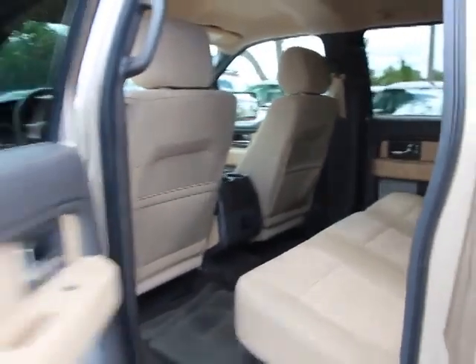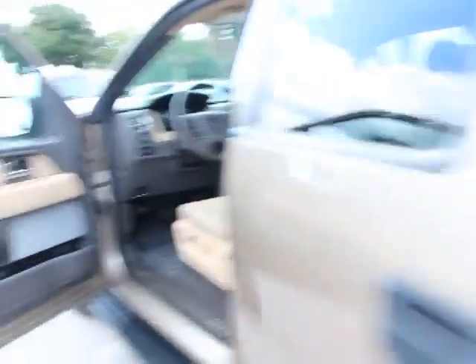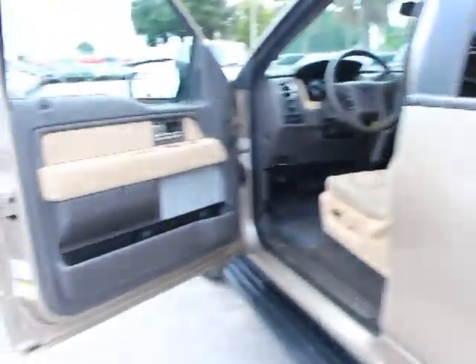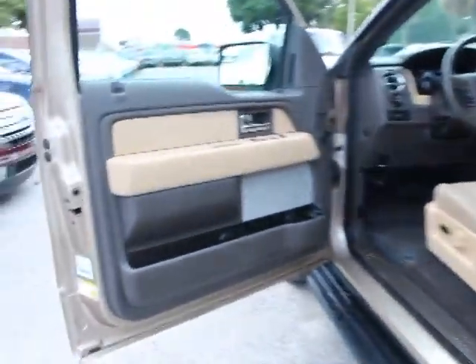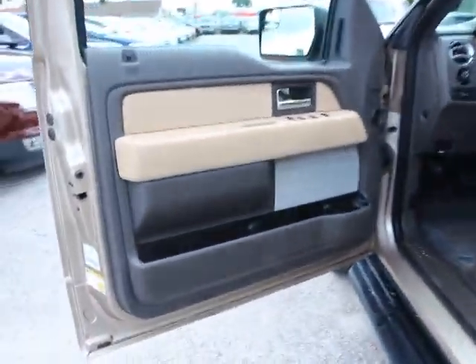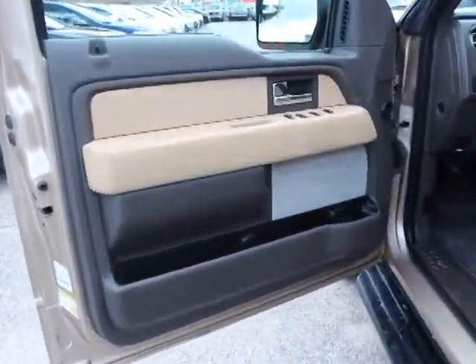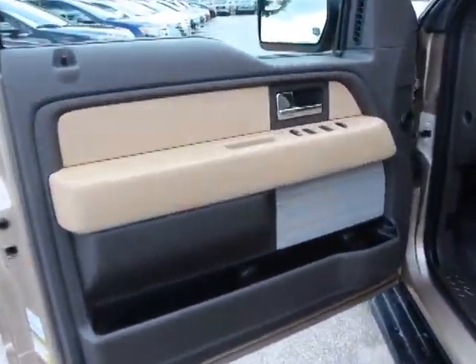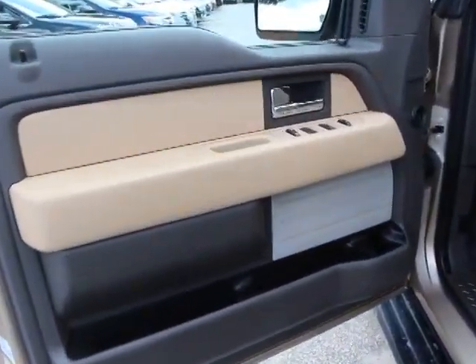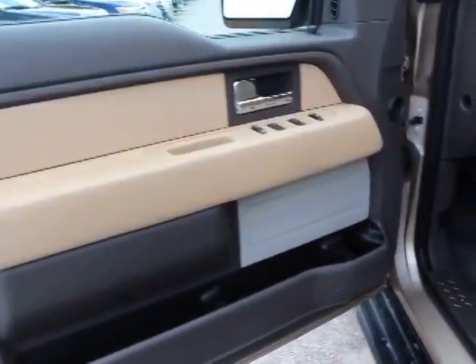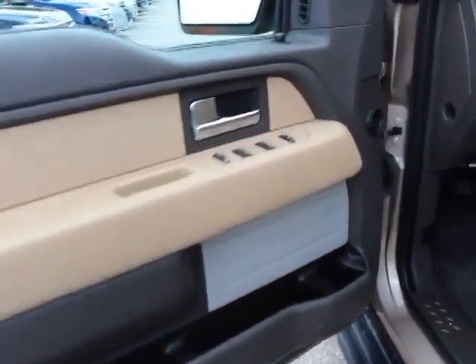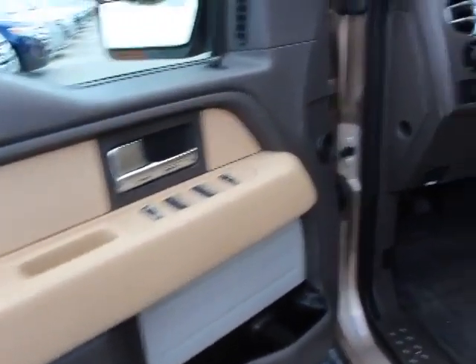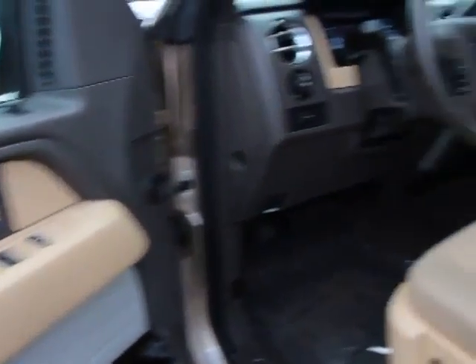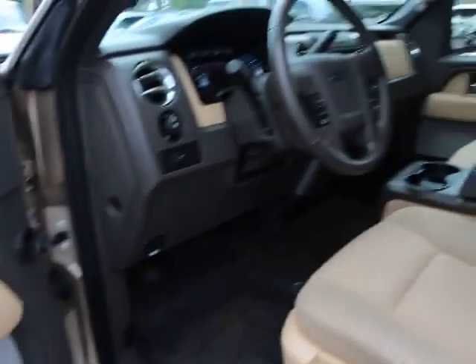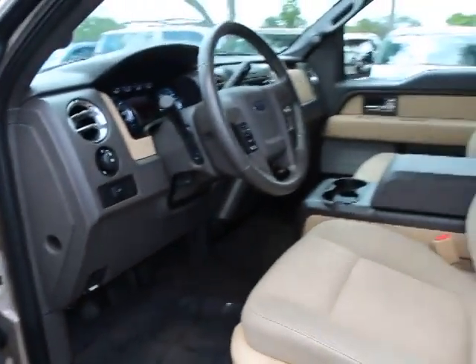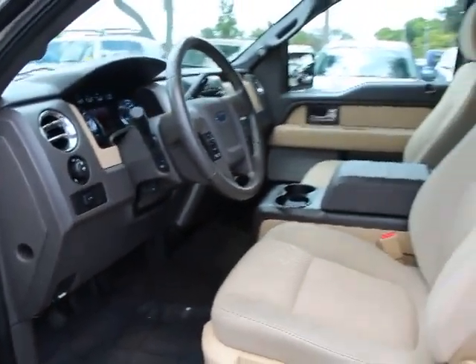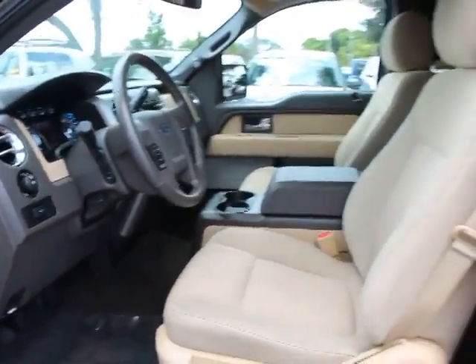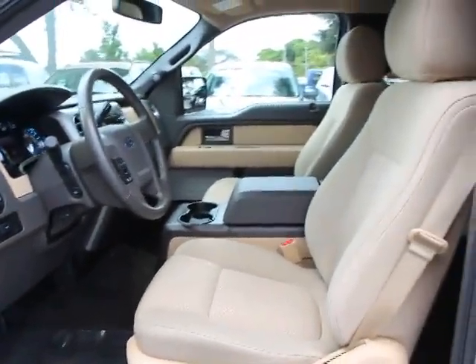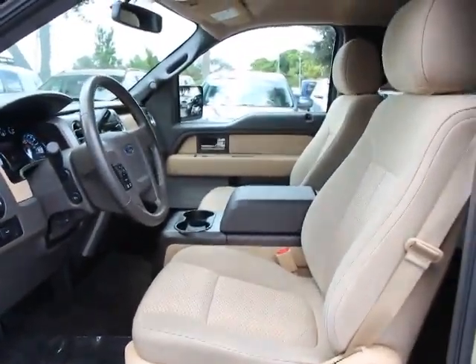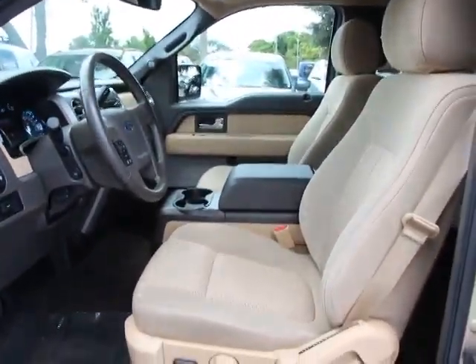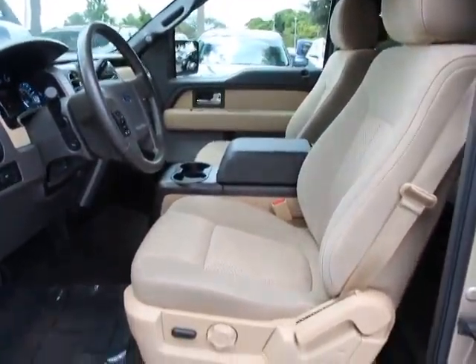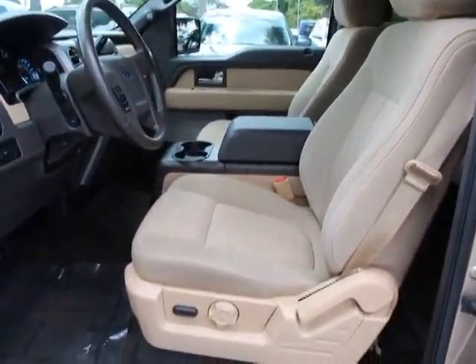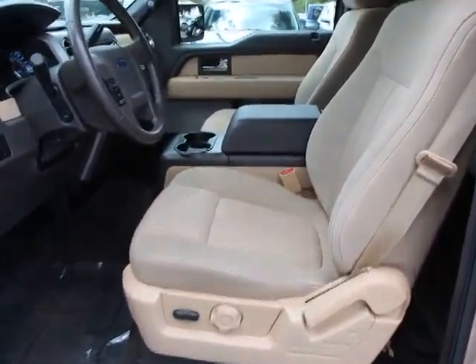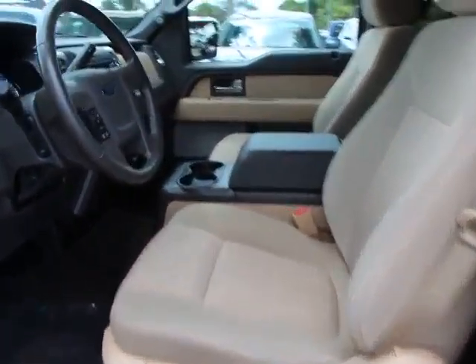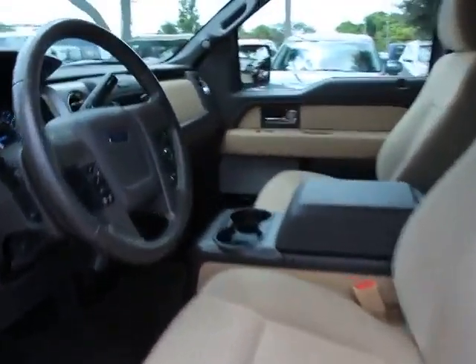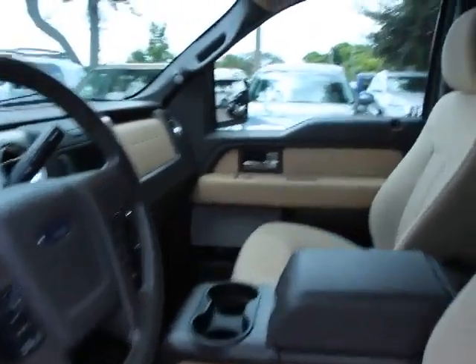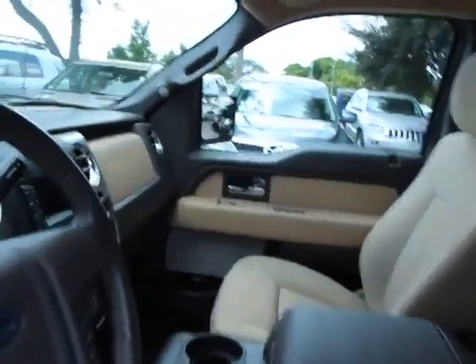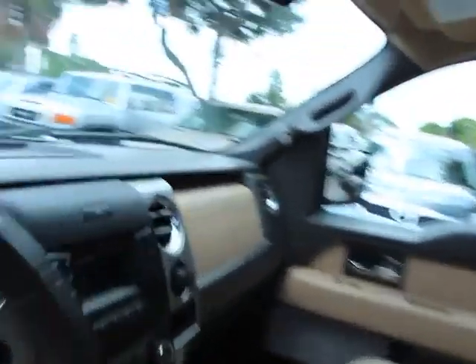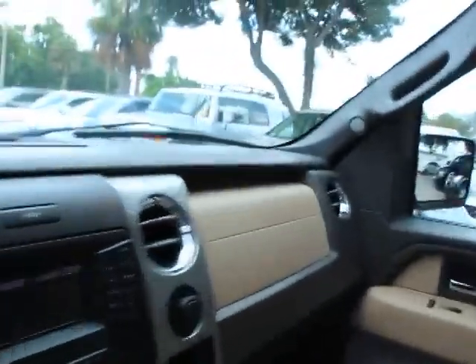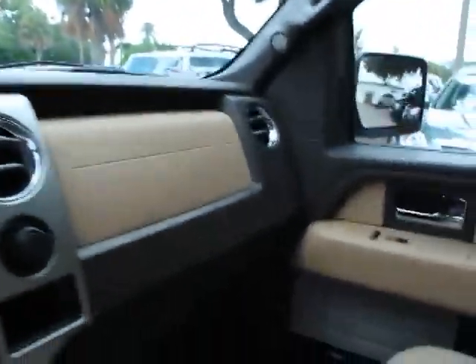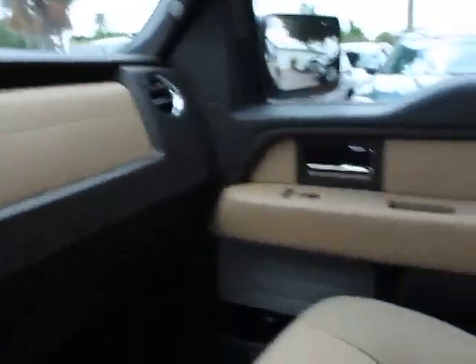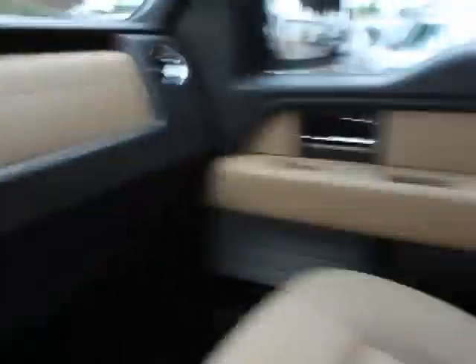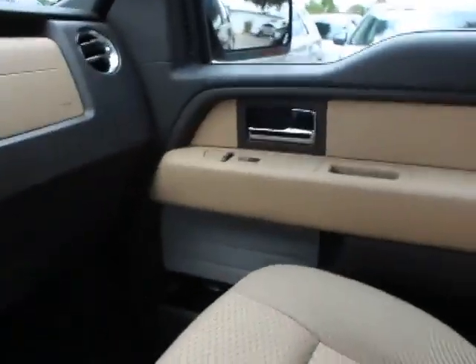CD player, fog lights, bed liner, compass, remote keyless entry, tachometer, center console, overhead console, leather-wrapped steering wheel, tilt steering wheel, and convenience package.